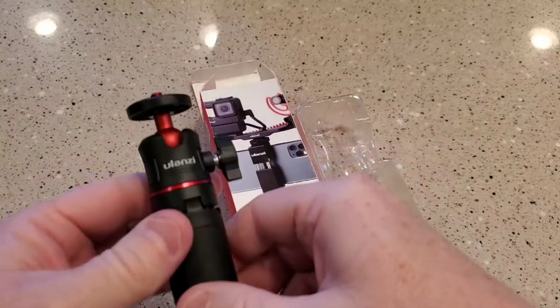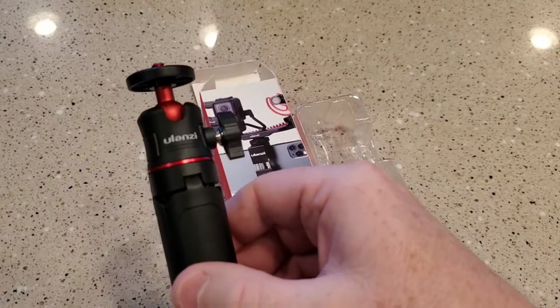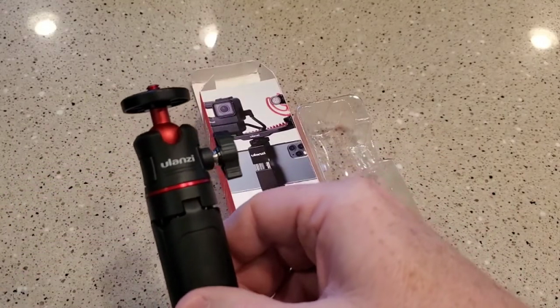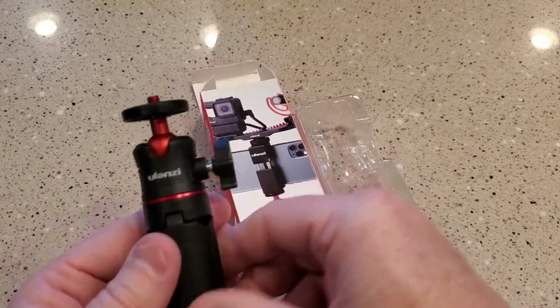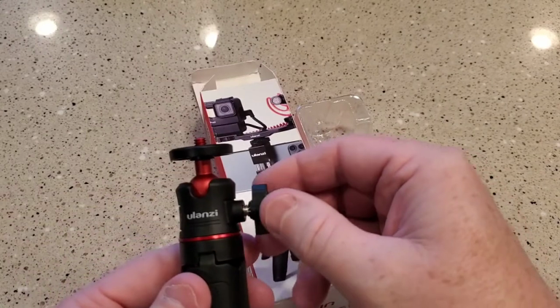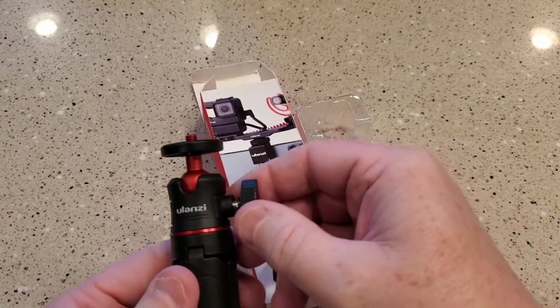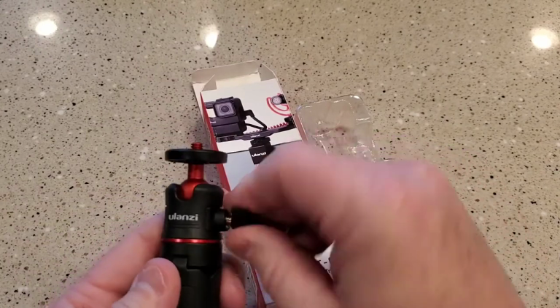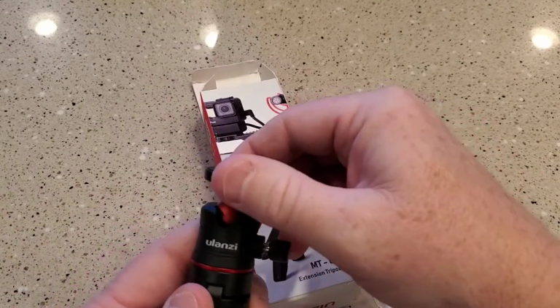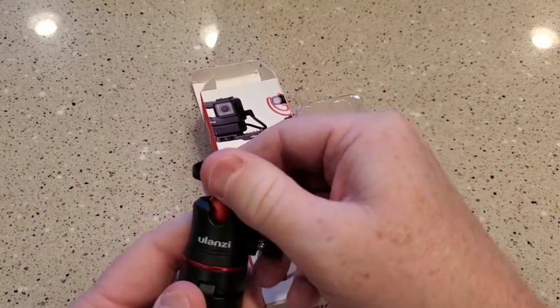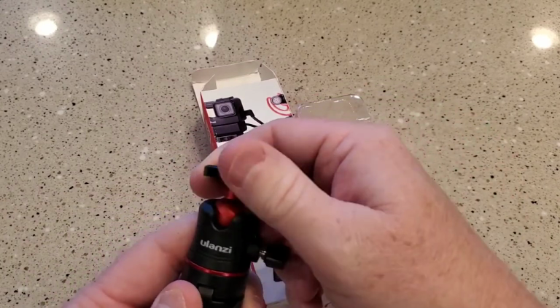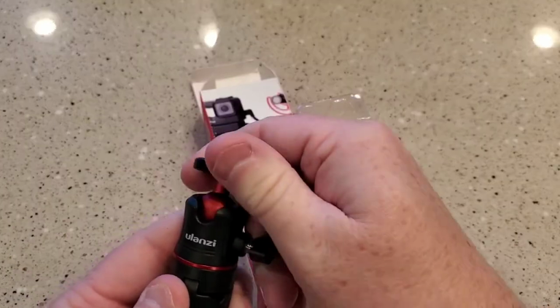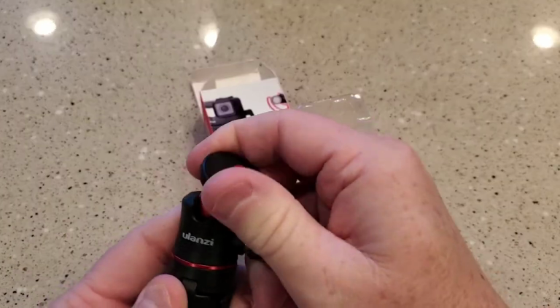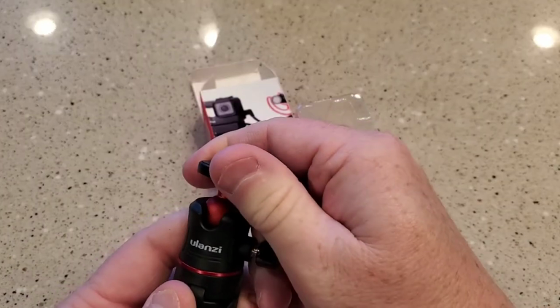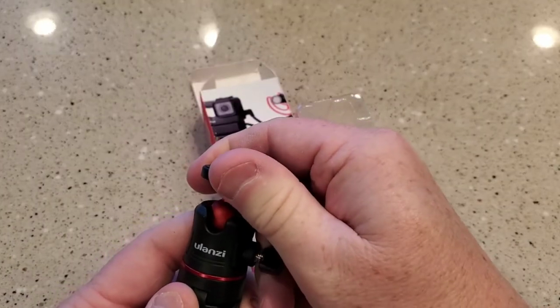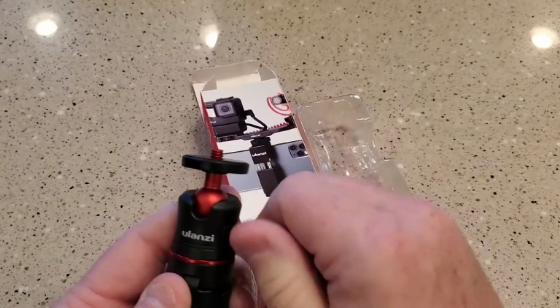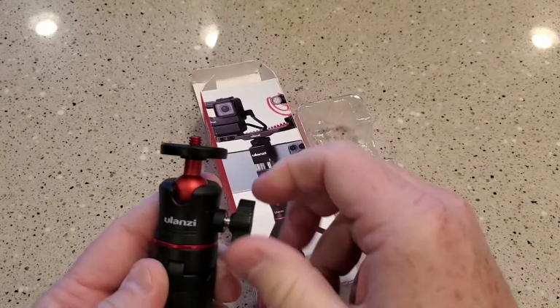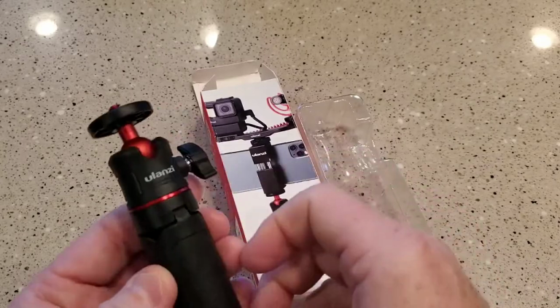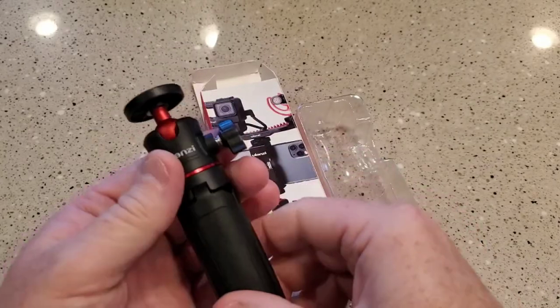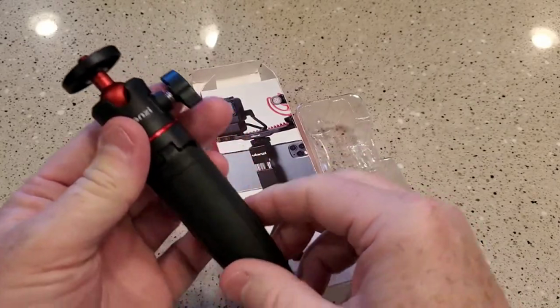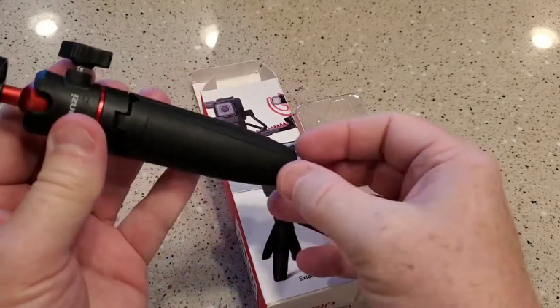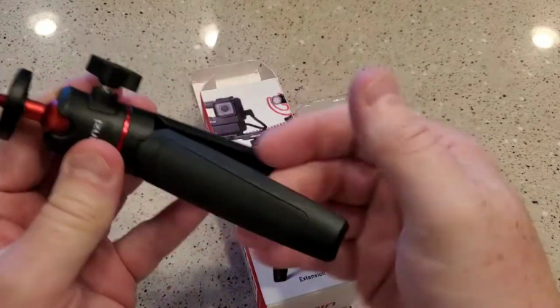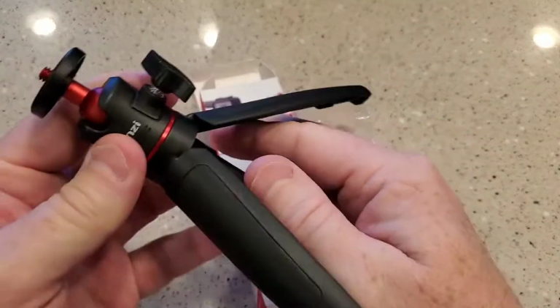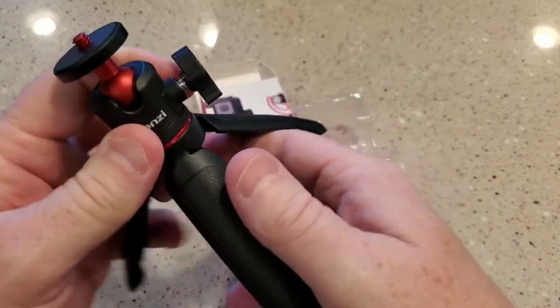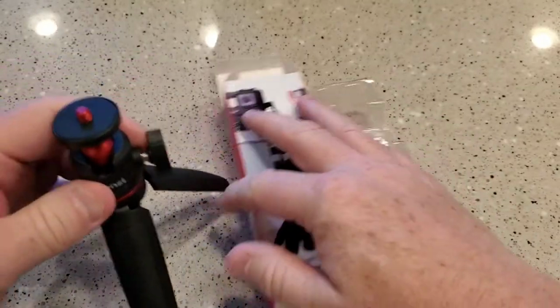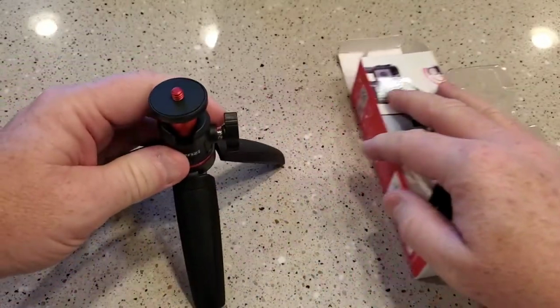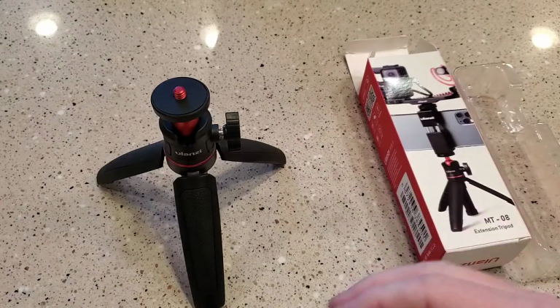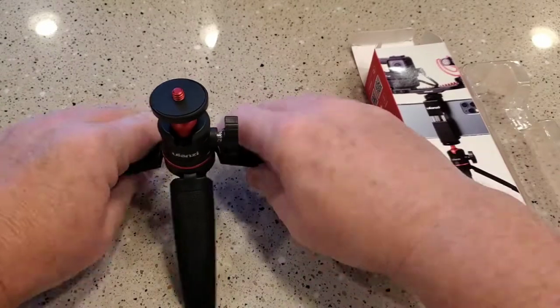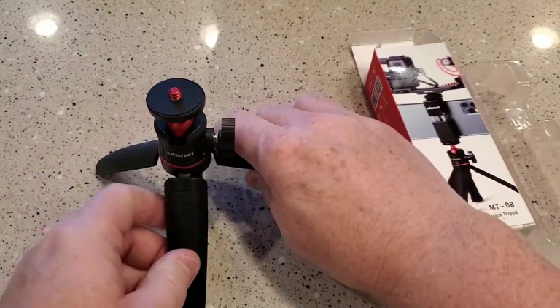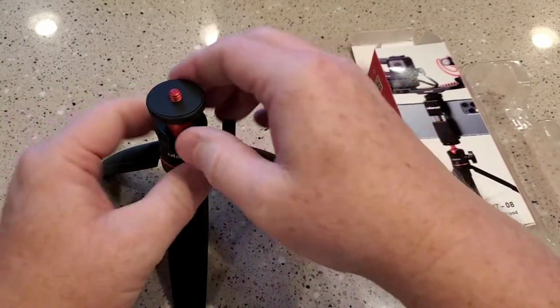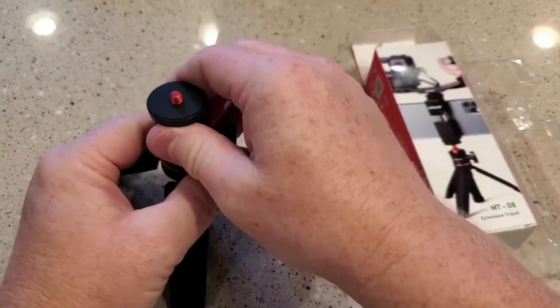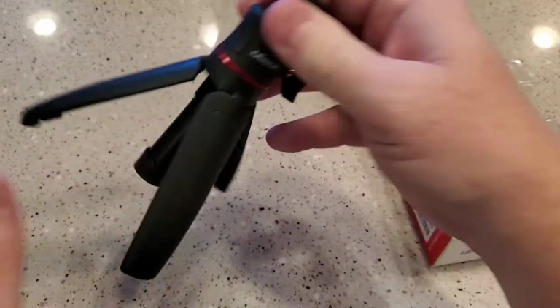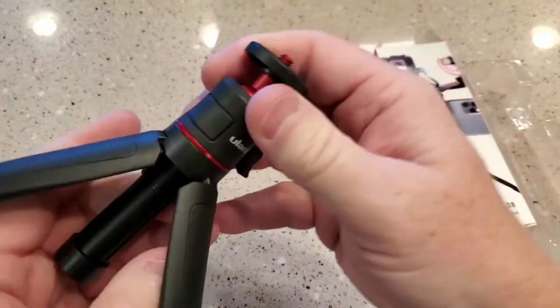Okay, so this is what comes in the box. I like that it's got this swivel head. I'll be using it for my phone. It is a tripod, so that's pretty nice, but it's supposed to extend.